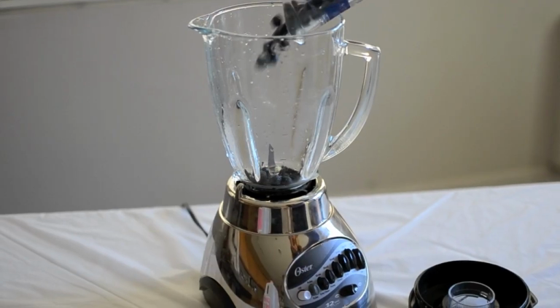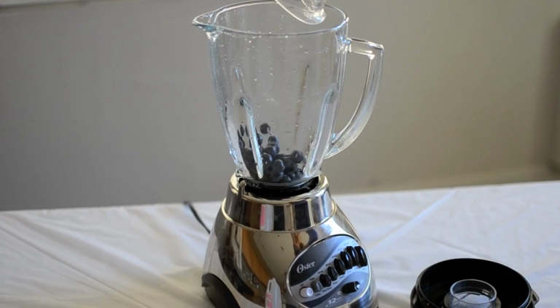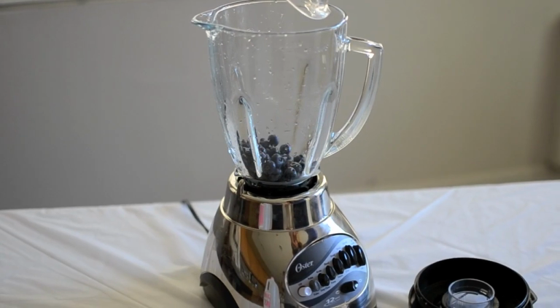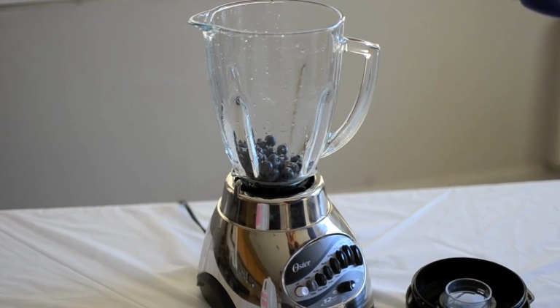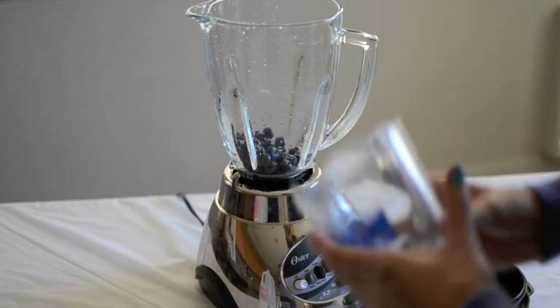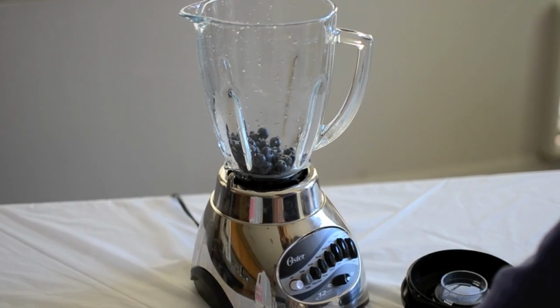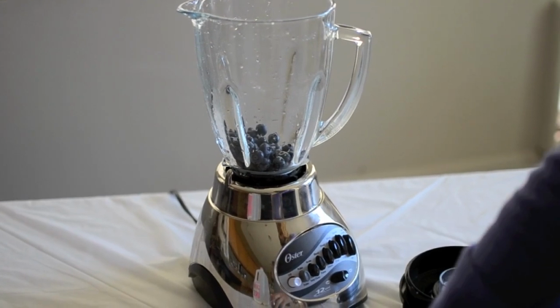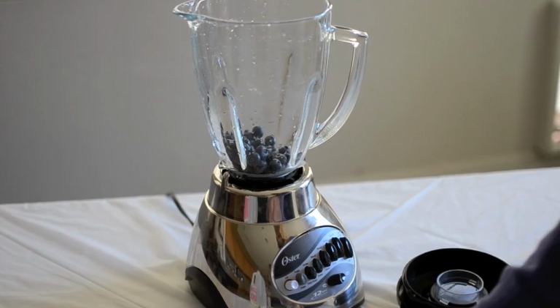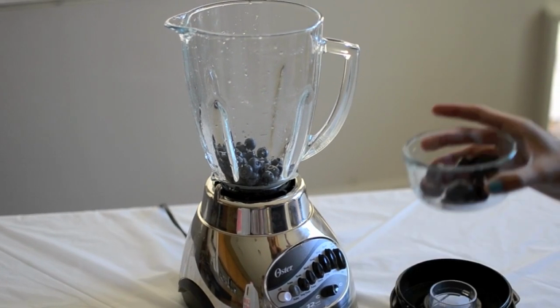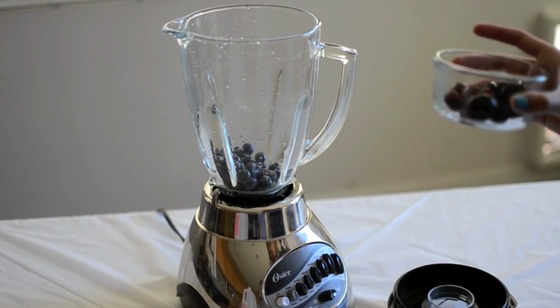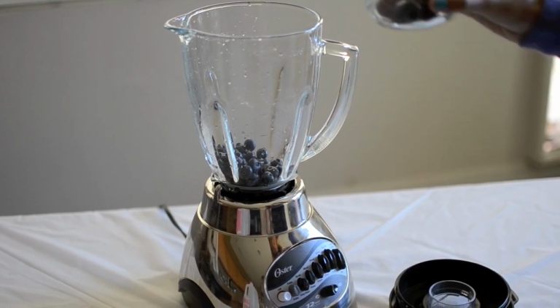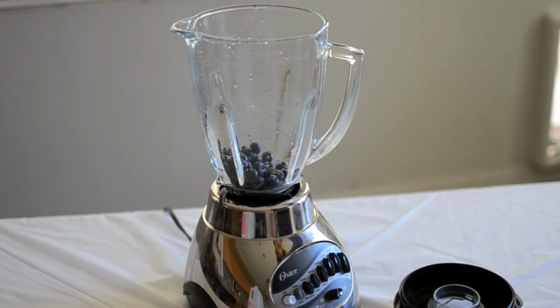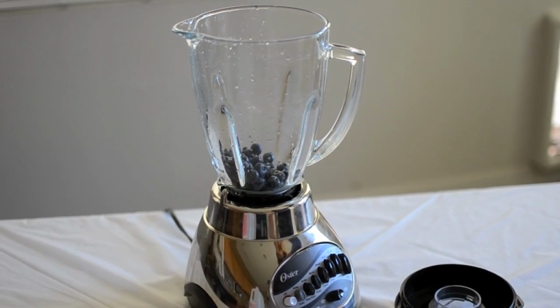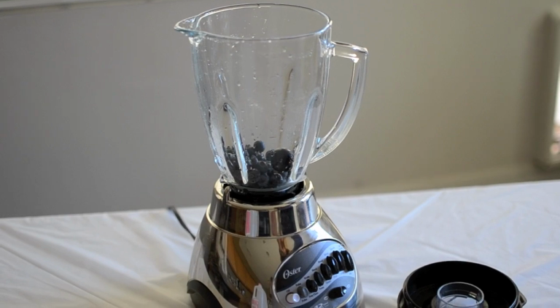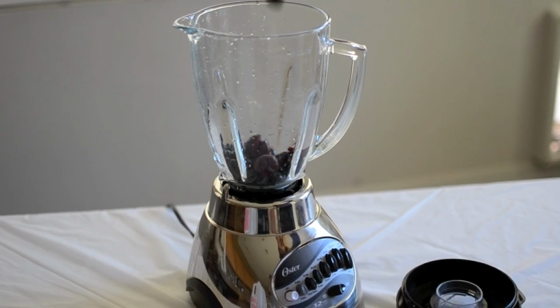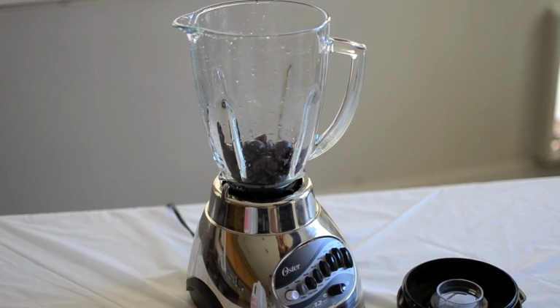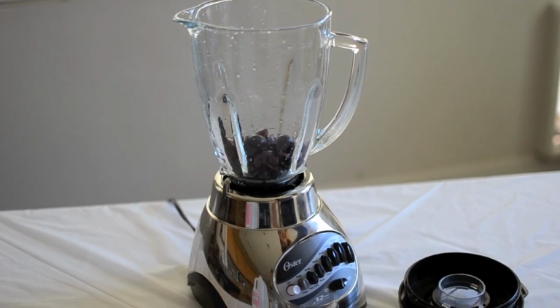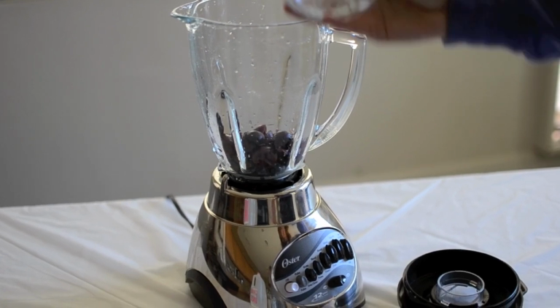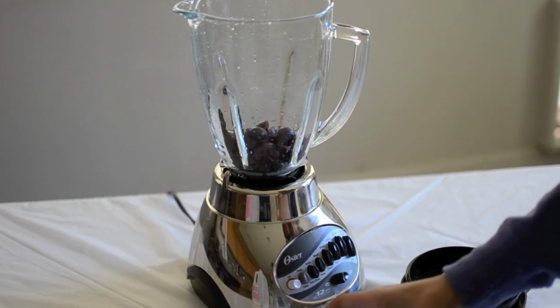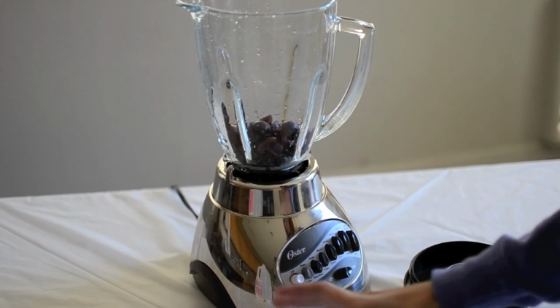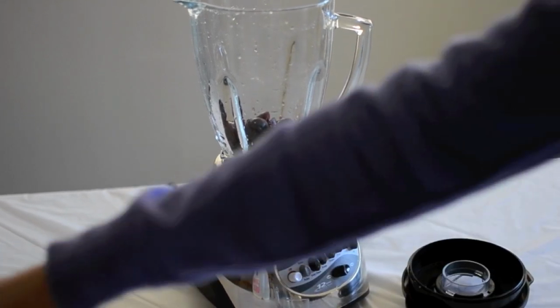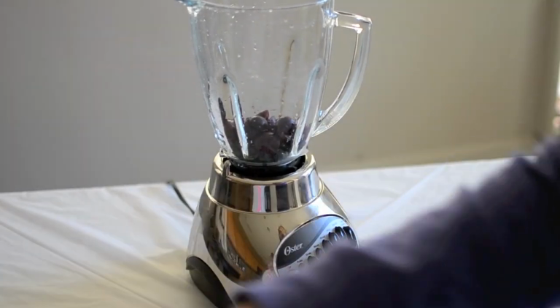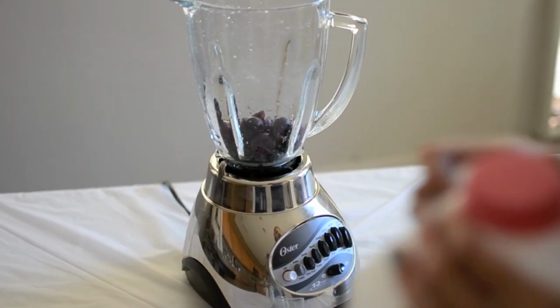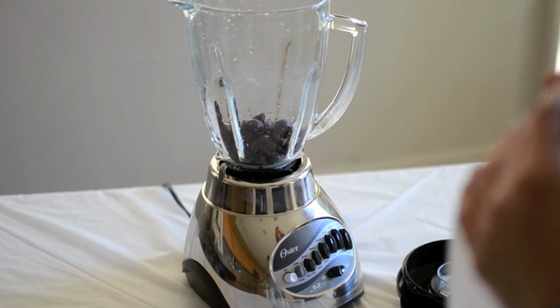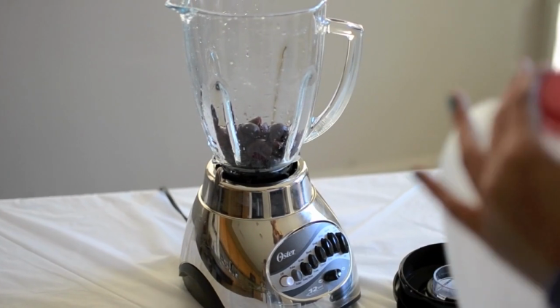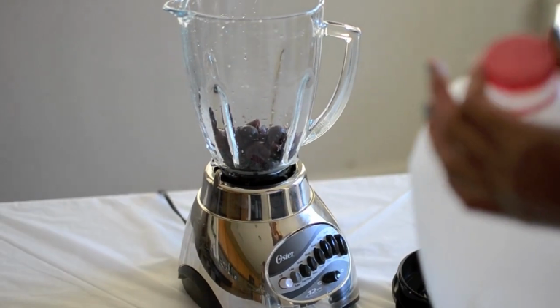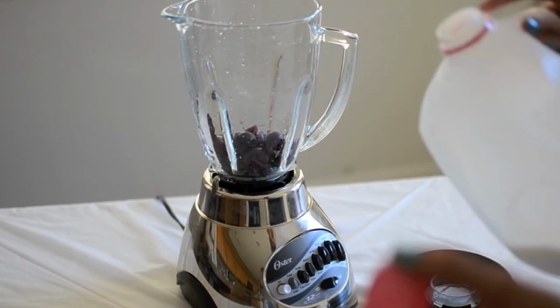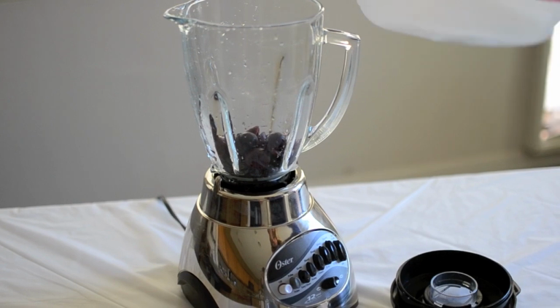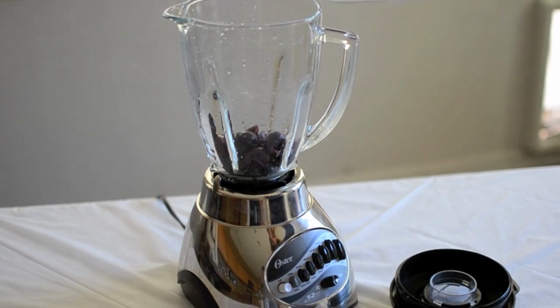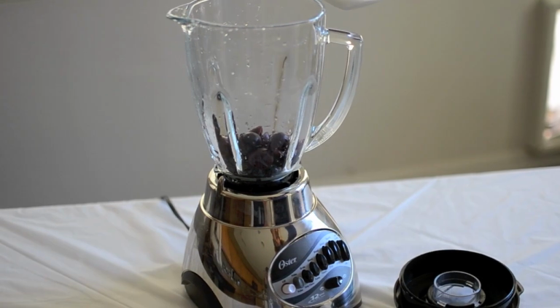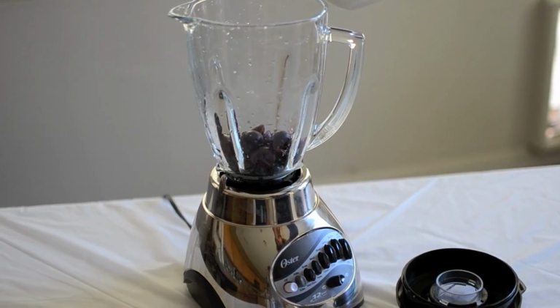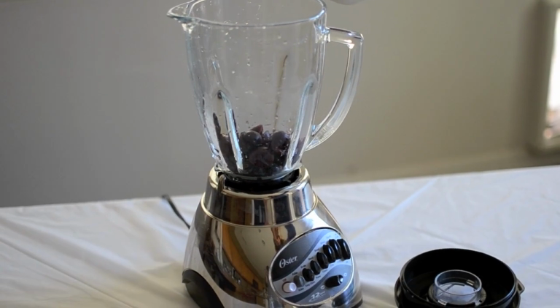For the first layer, you only need half a cup of frozen blueberries and a handful of pitted cherries. Lastly, you need a dash of milk.